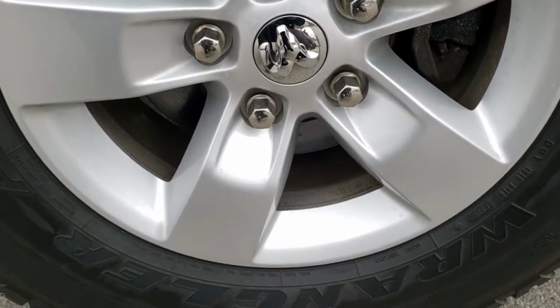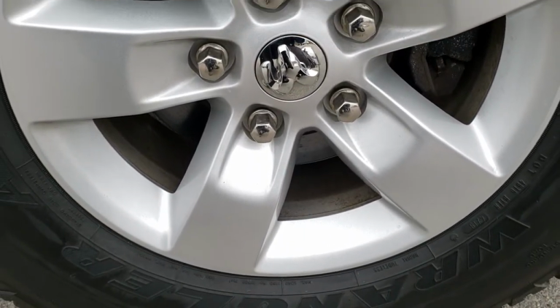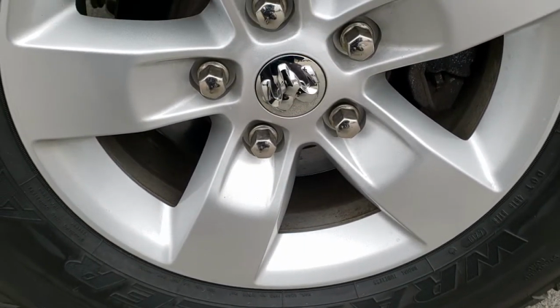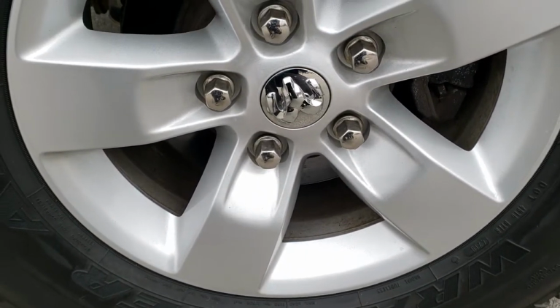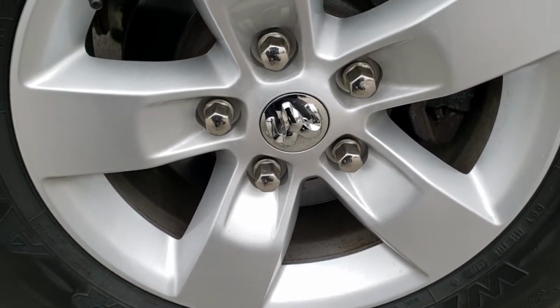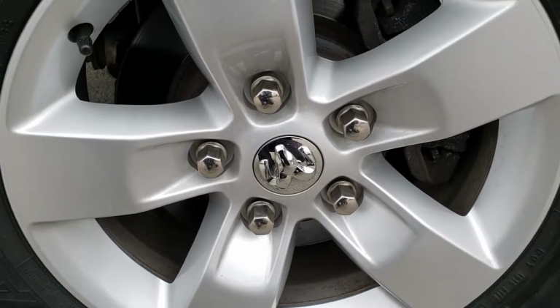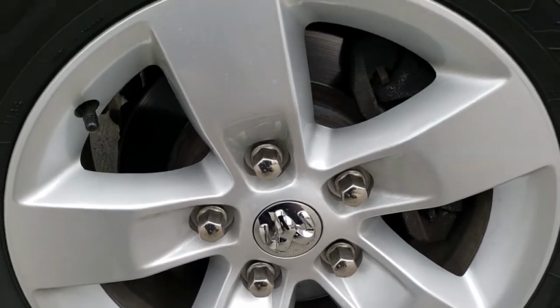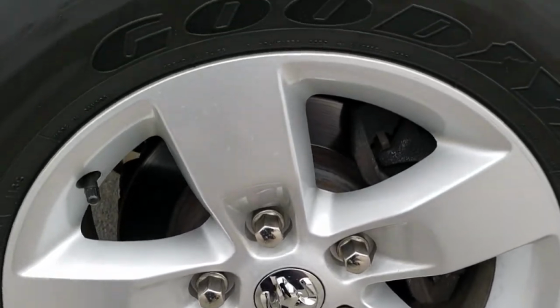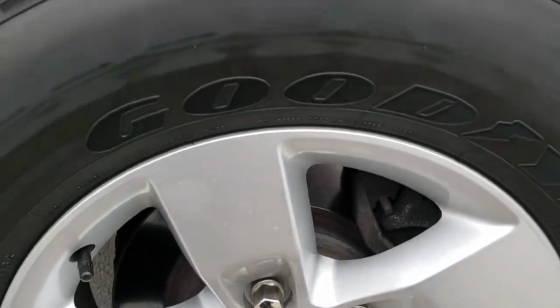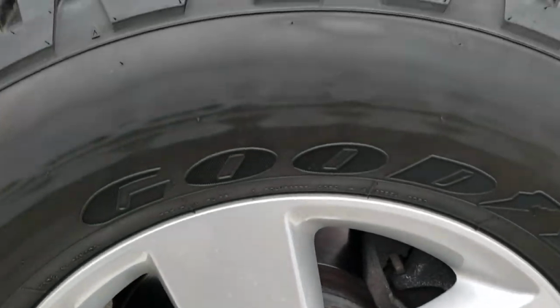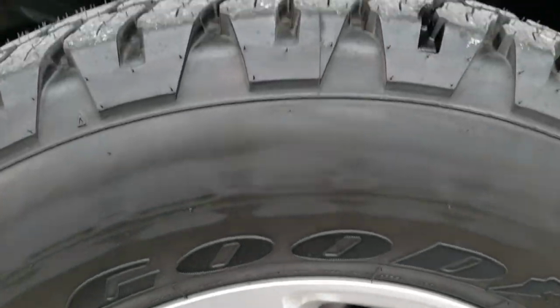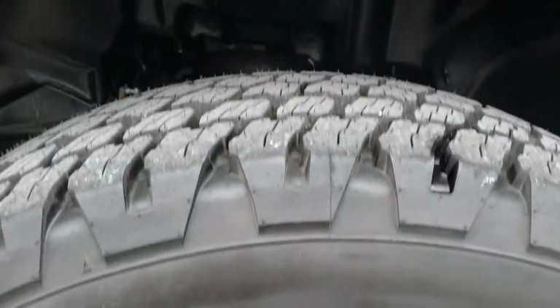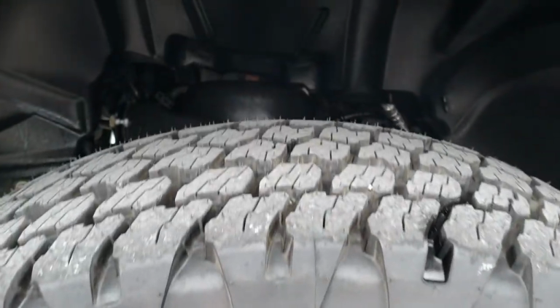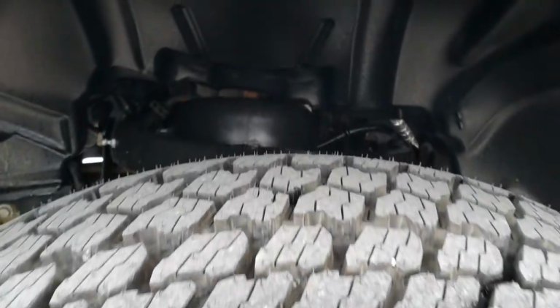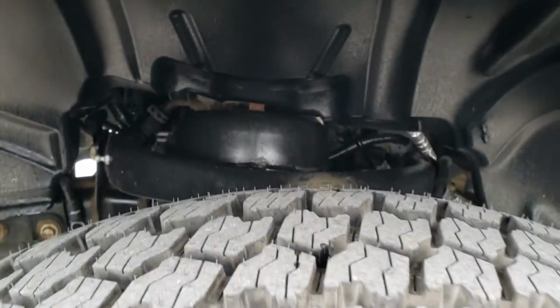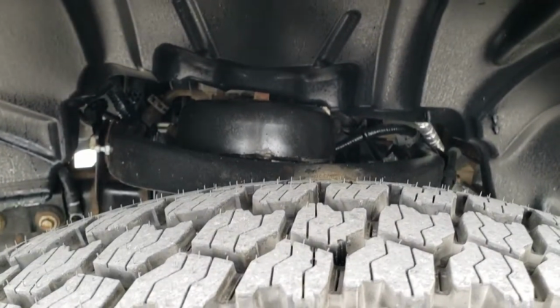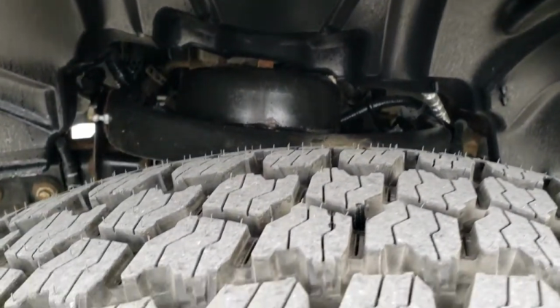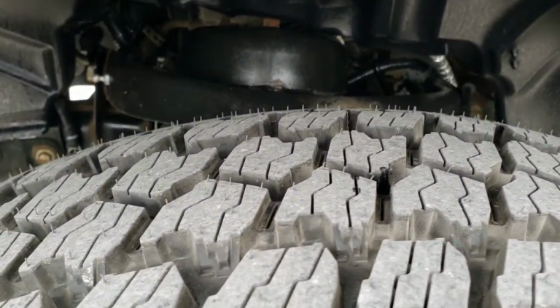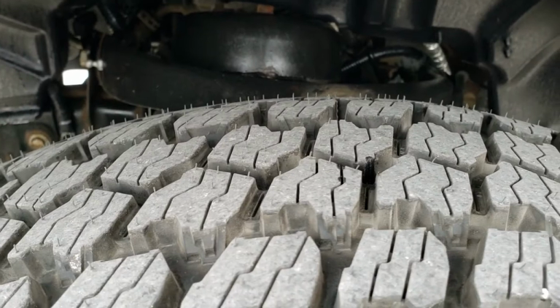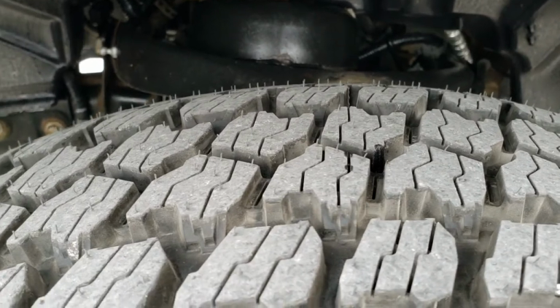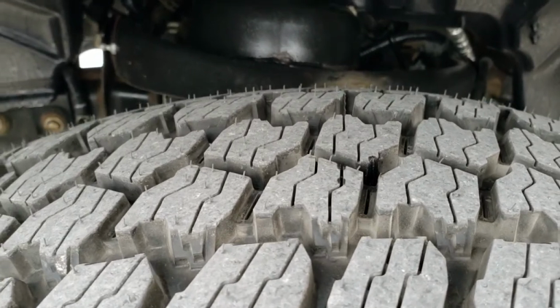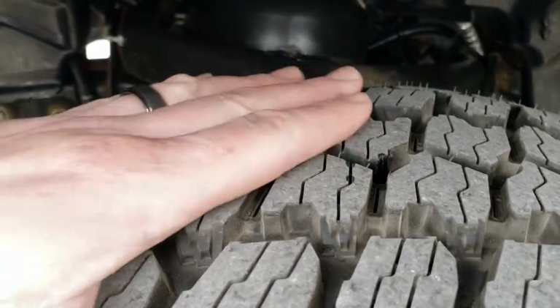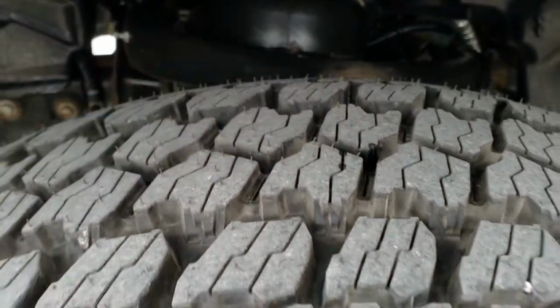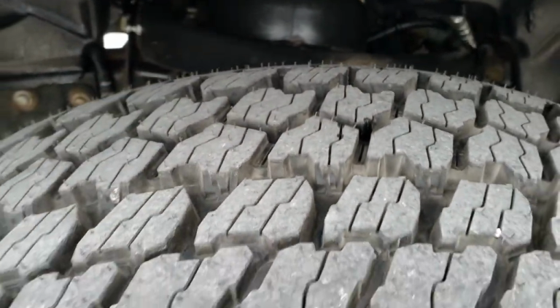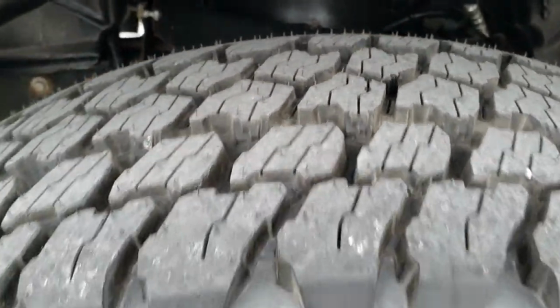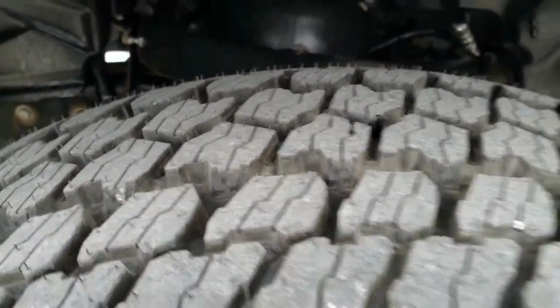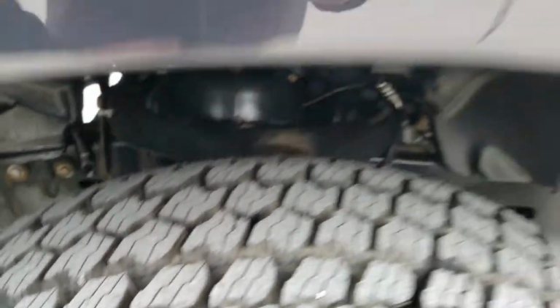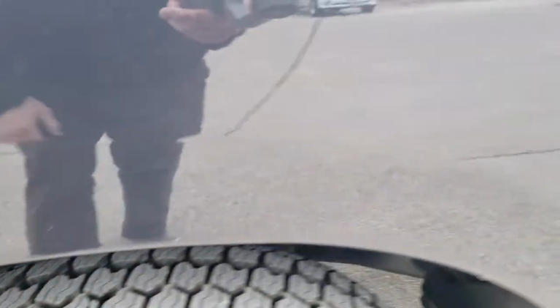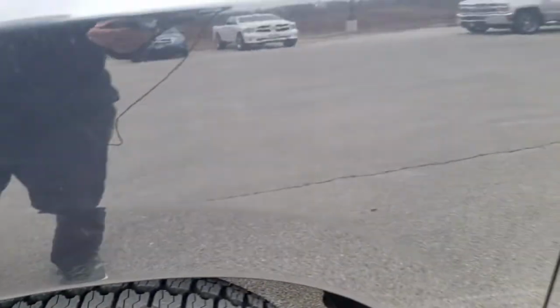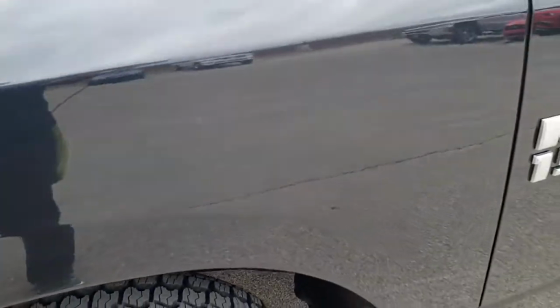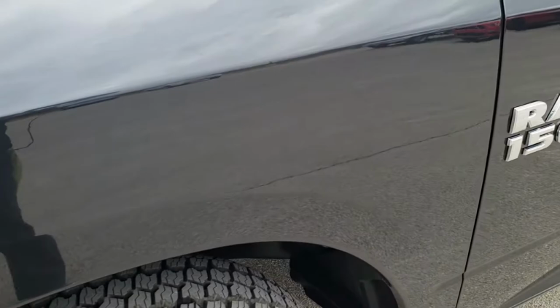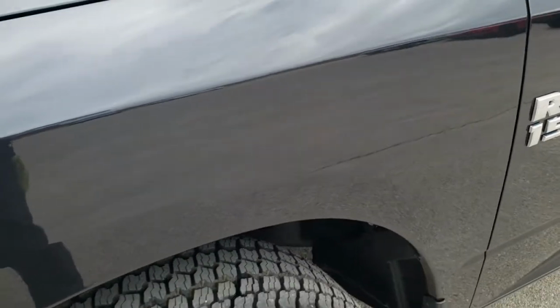Comes with the painted alloy 17-inch rims, Goodyear Wrangler ATS 265/70R17 tires. They are brand new all the way around — still have all the little wear knobs on them. We put those on in our safety inspection.